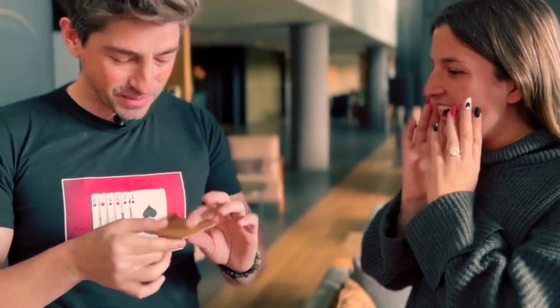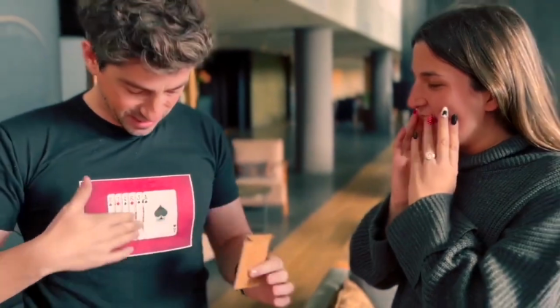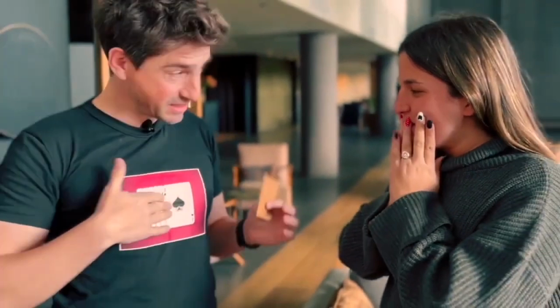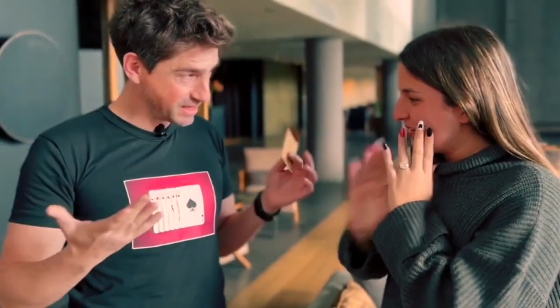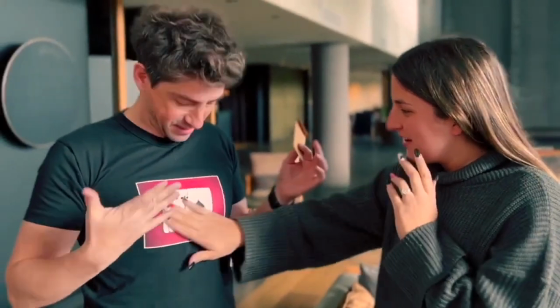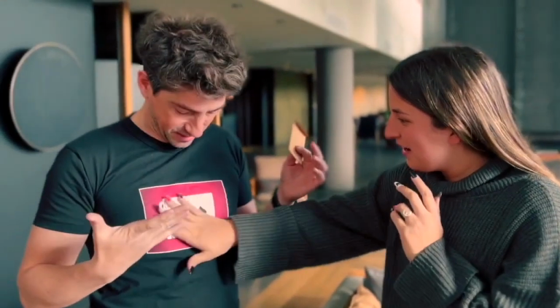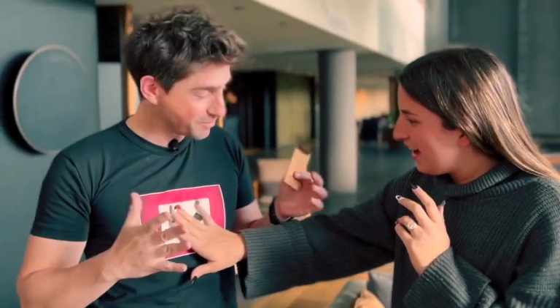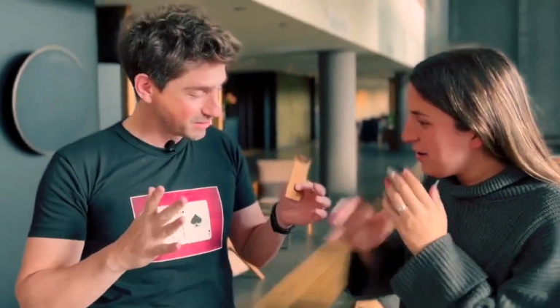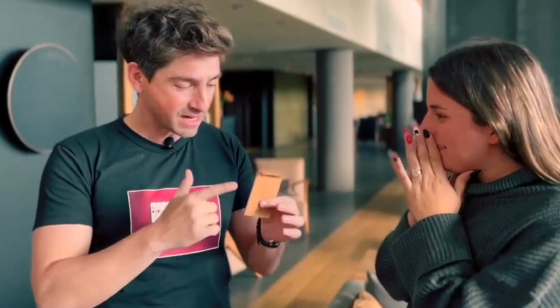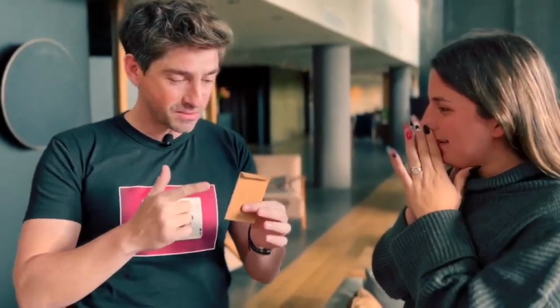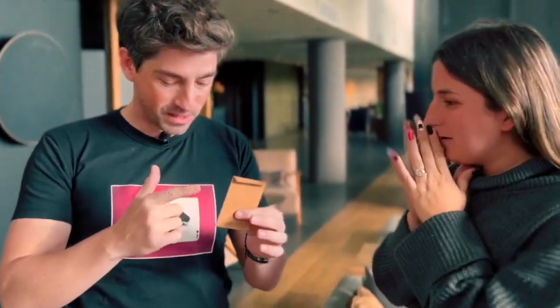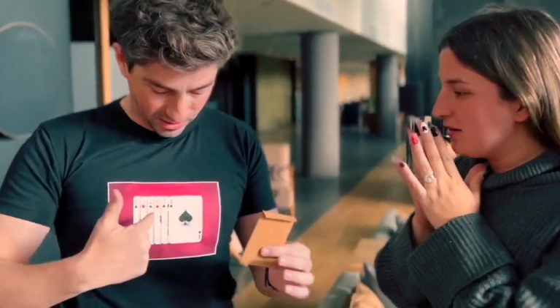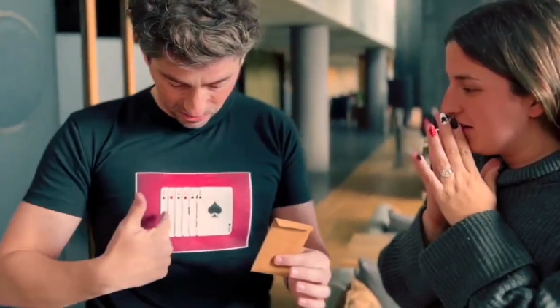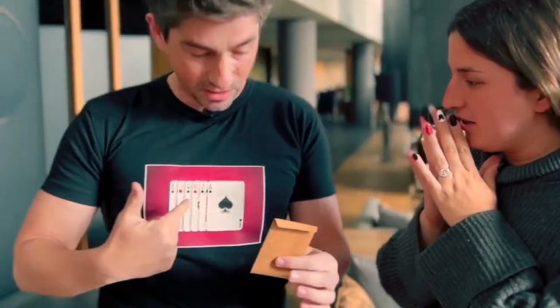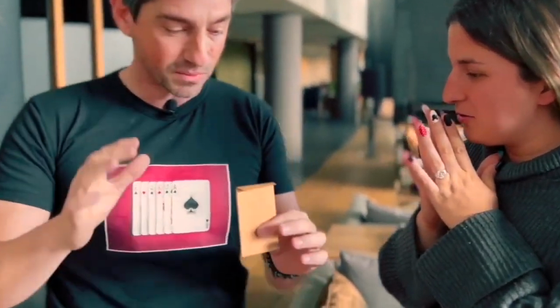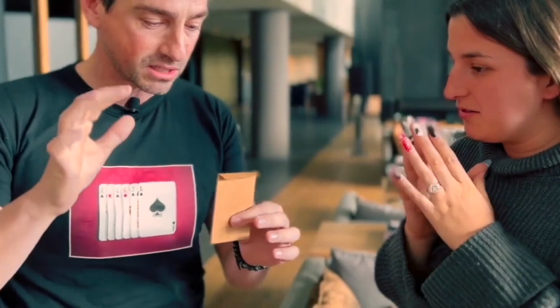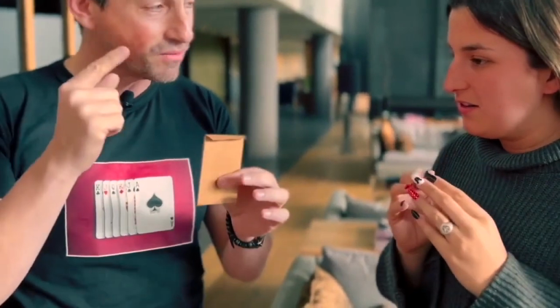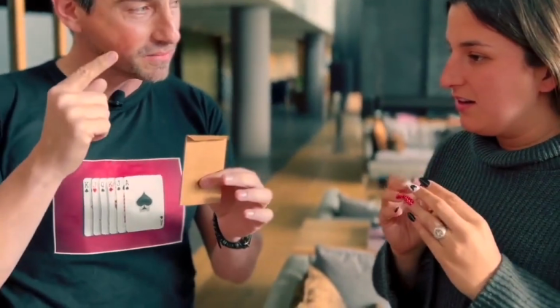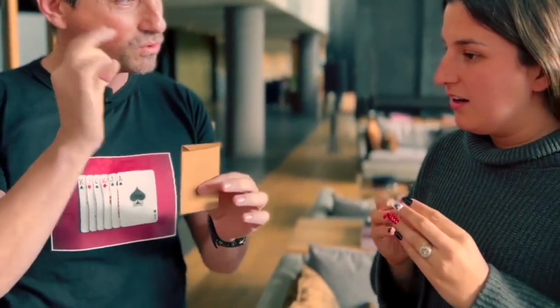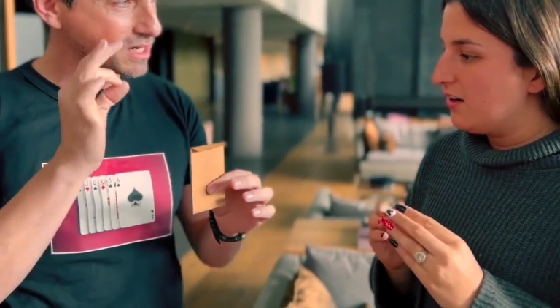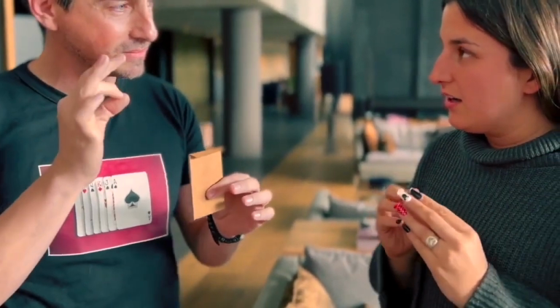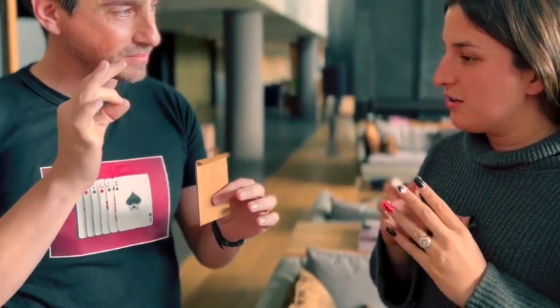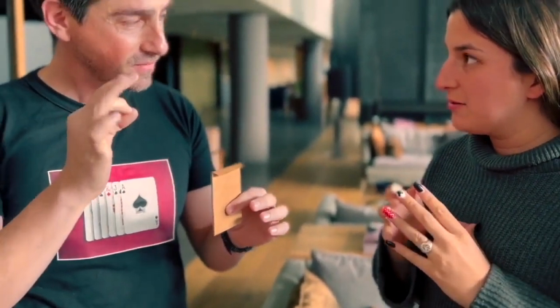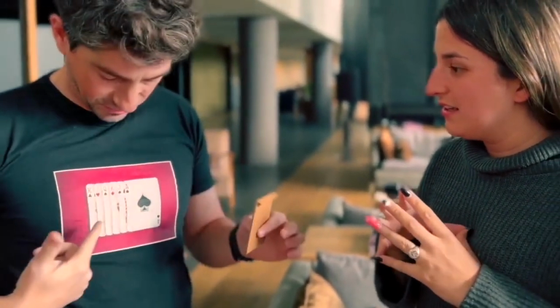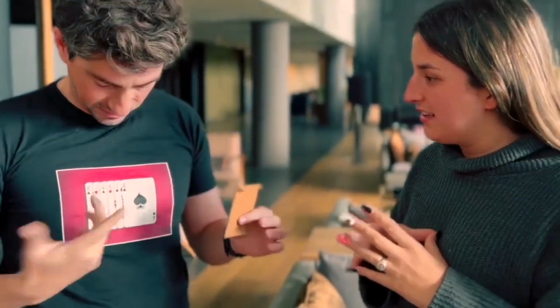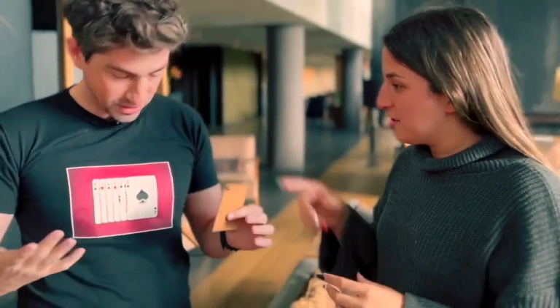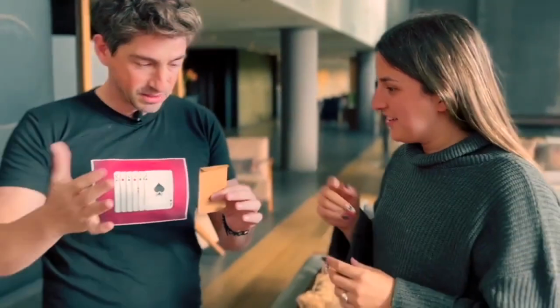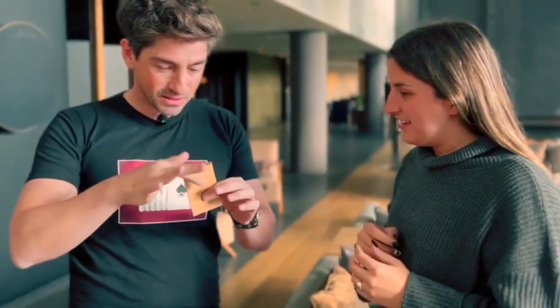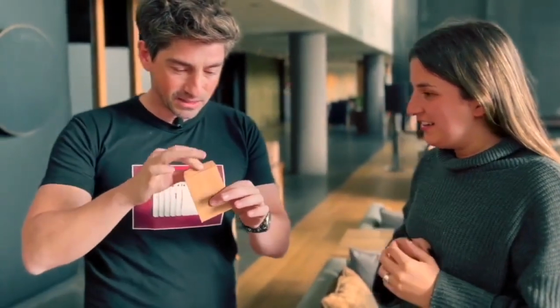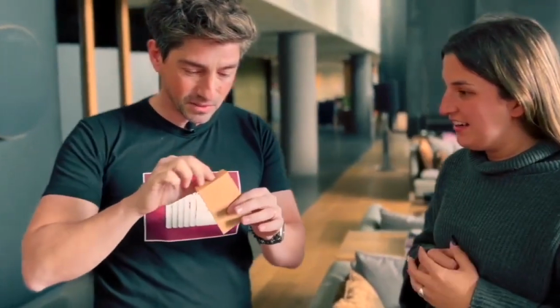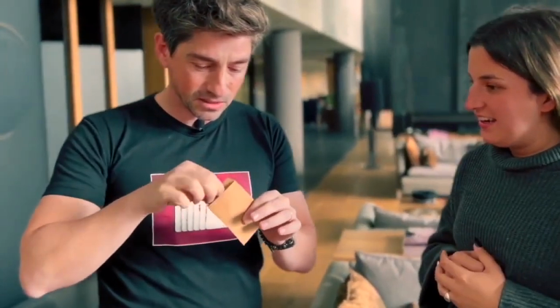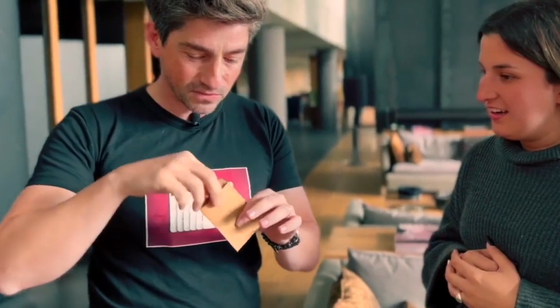It's not here. But wait — they're printed! I have this envelope and your card is not here anymore. The Six of Clubs was your card — it's not here. Look at this, because the Six of Clubs...